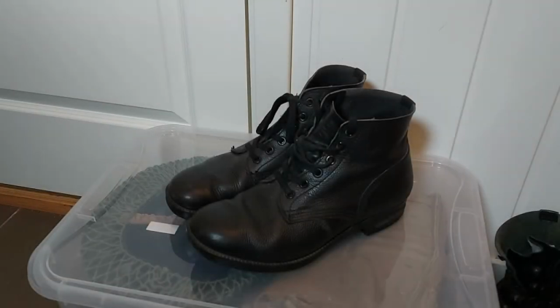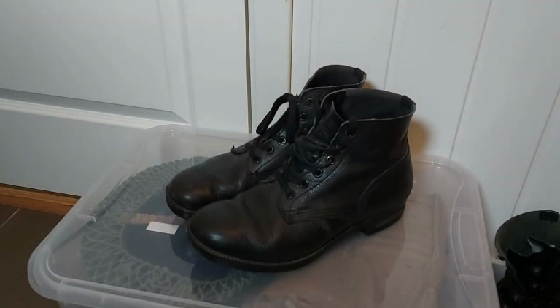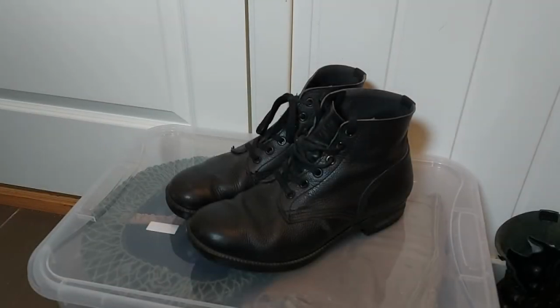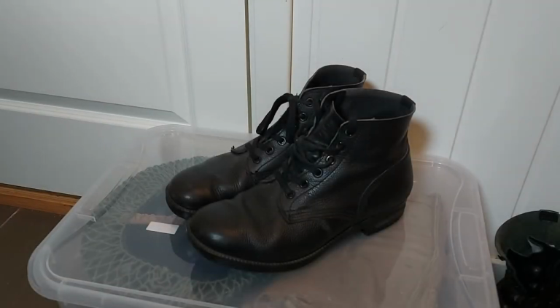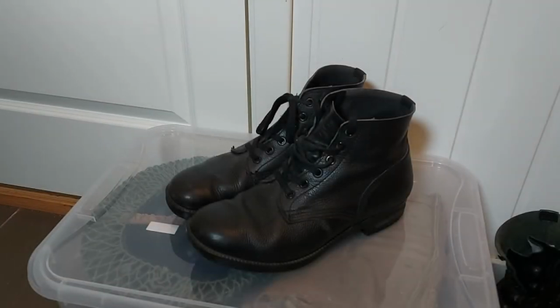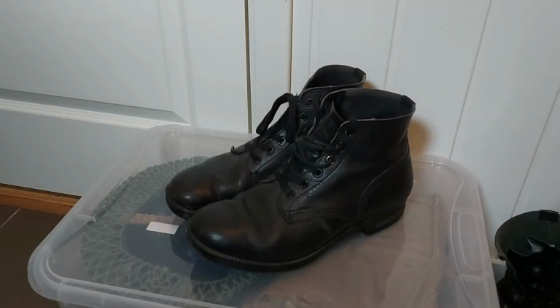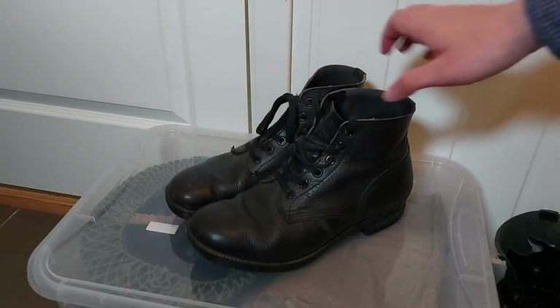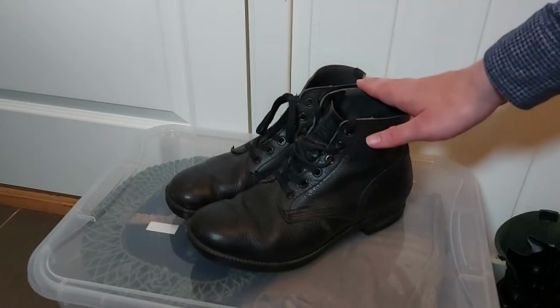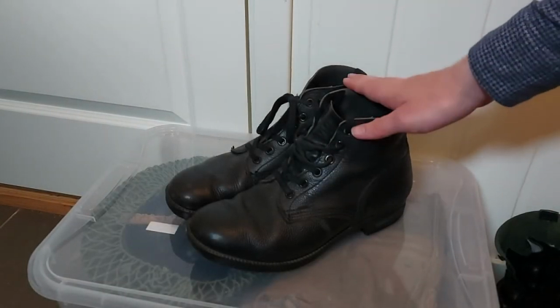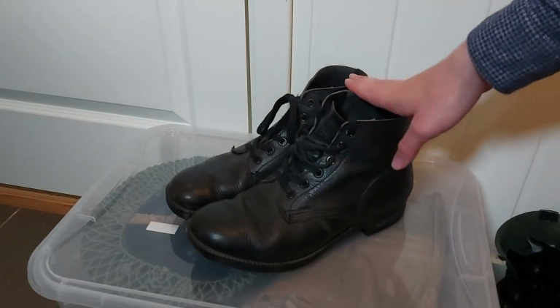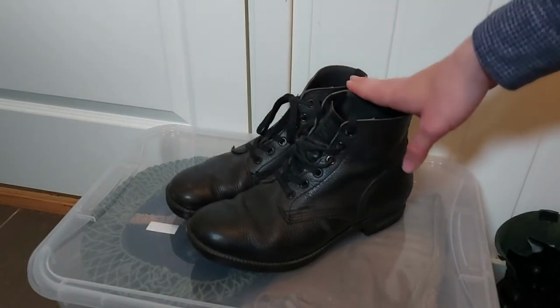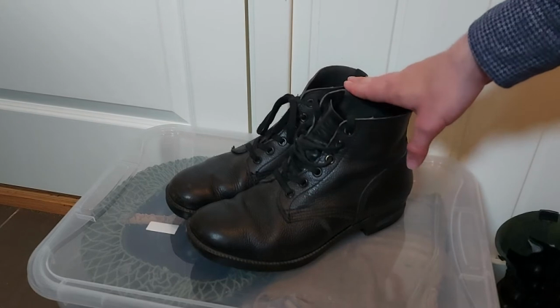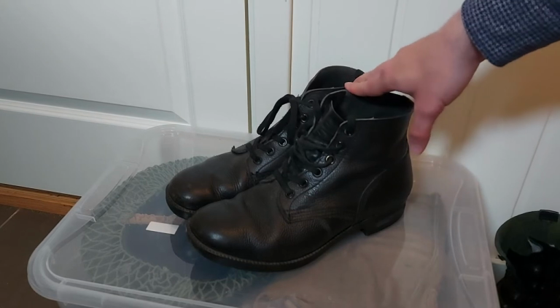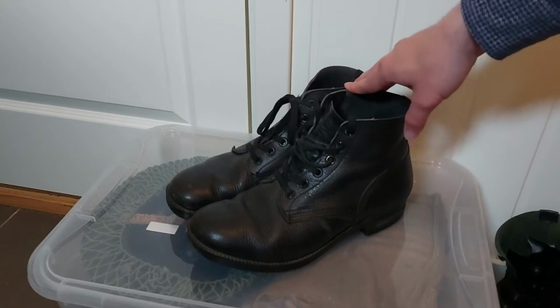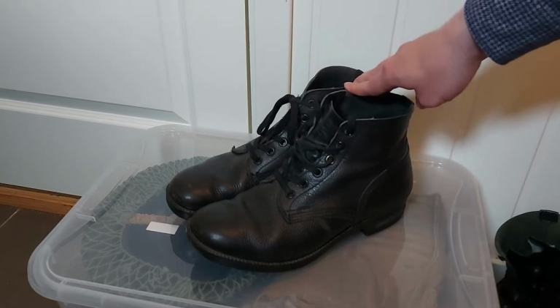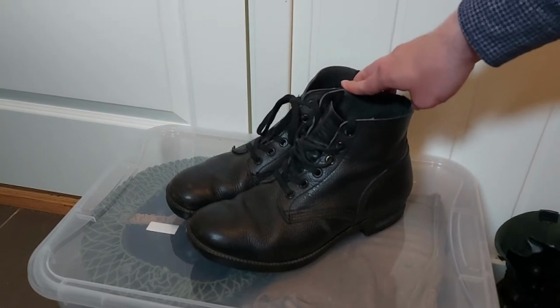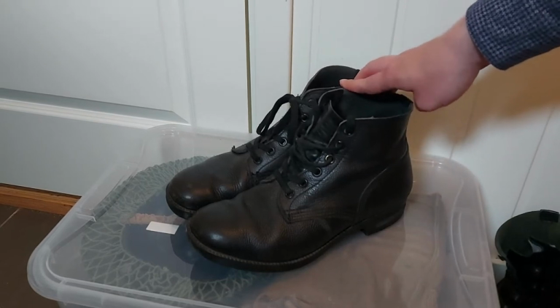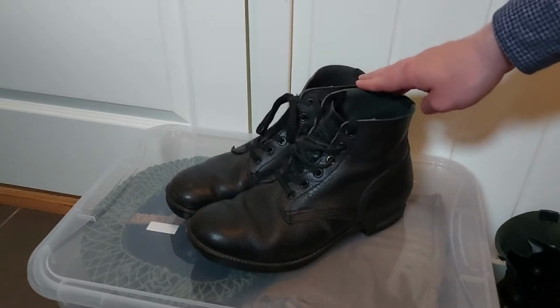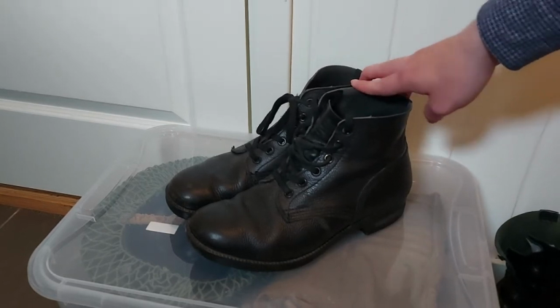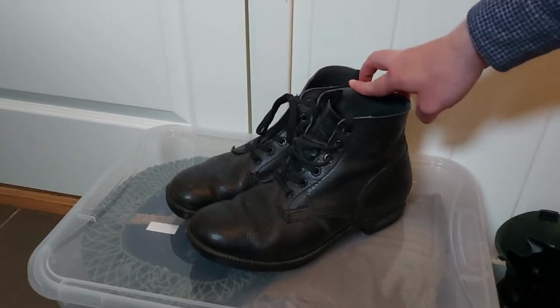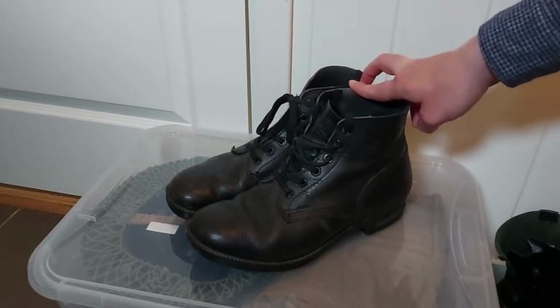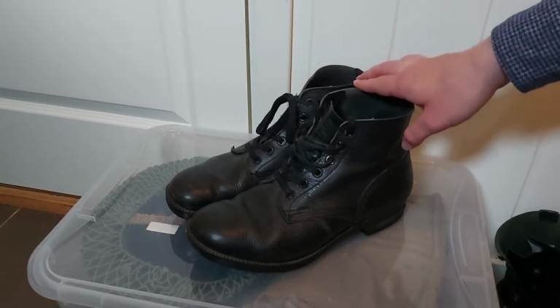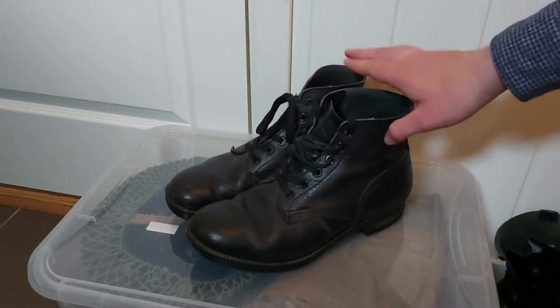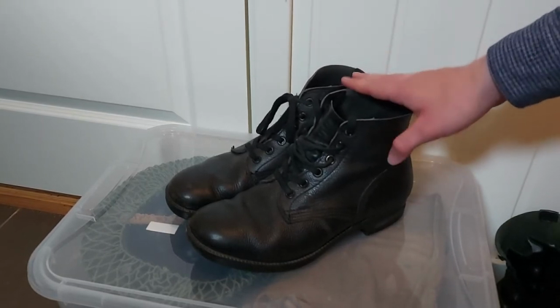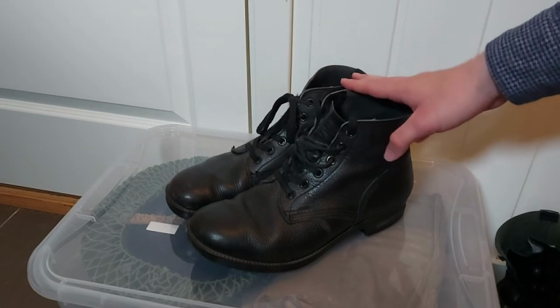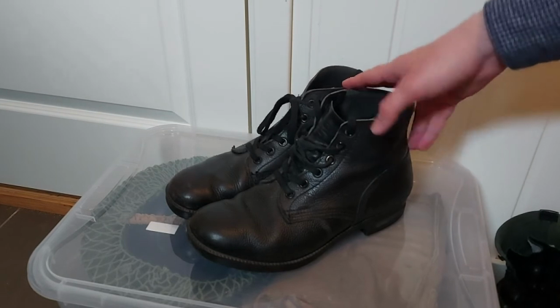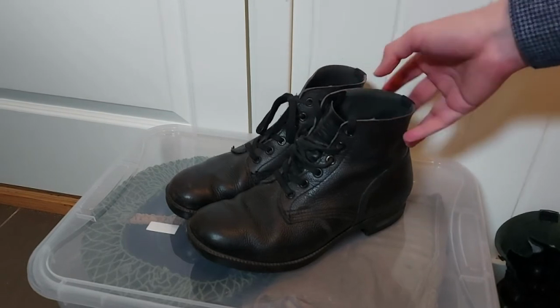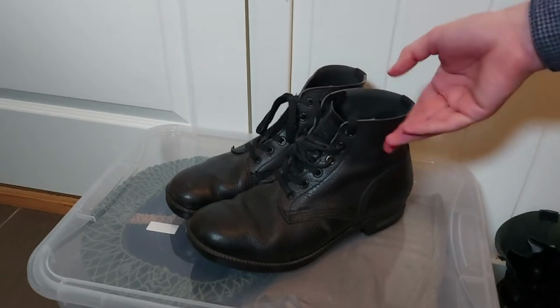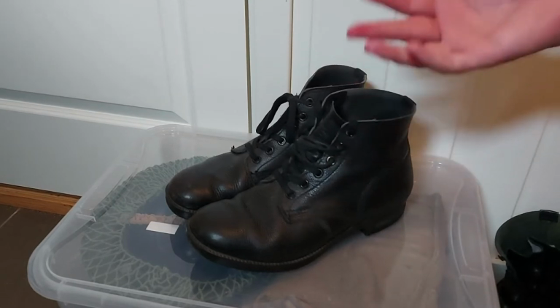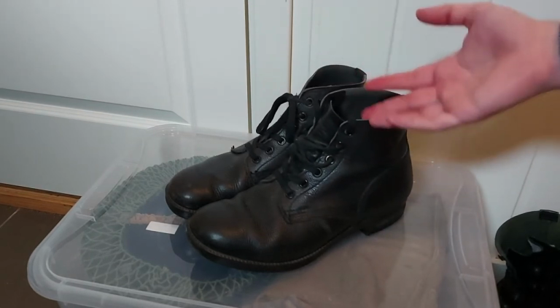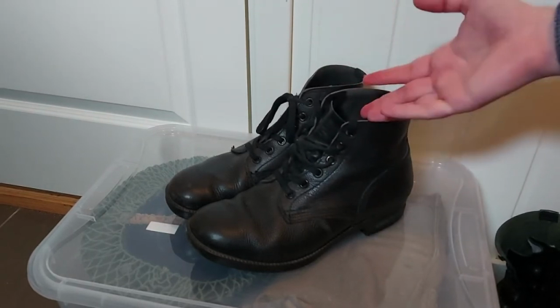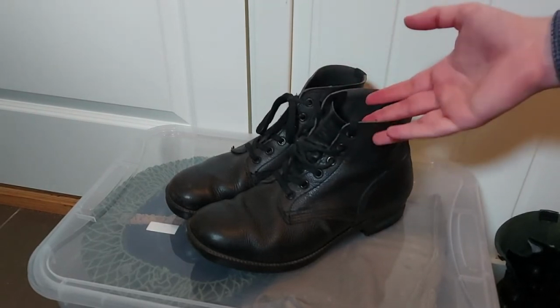Hello and welcome to this video in which we will be taking a look at the Norwegian M66 ankle boots, combat boots, field boots — whatever we want to call them — talking a little bit about the history, how they are worn, how they are used, and so on.